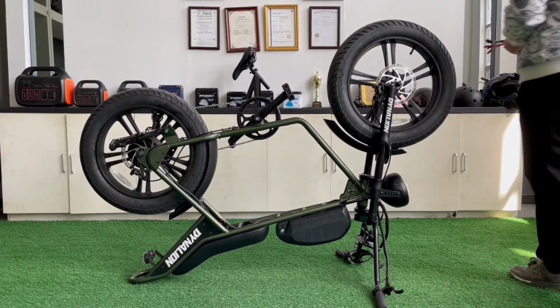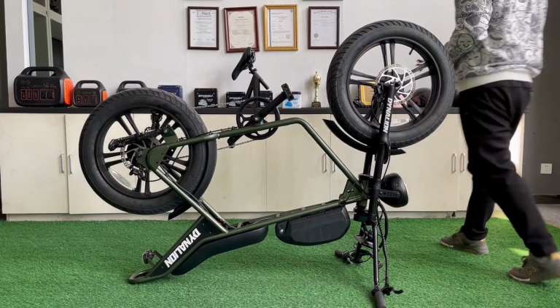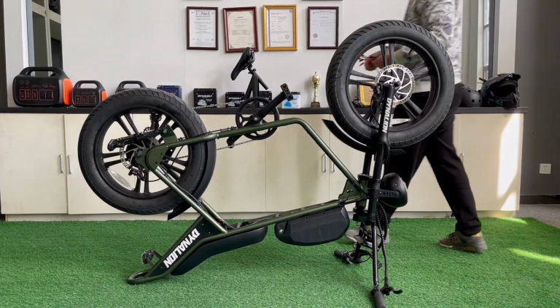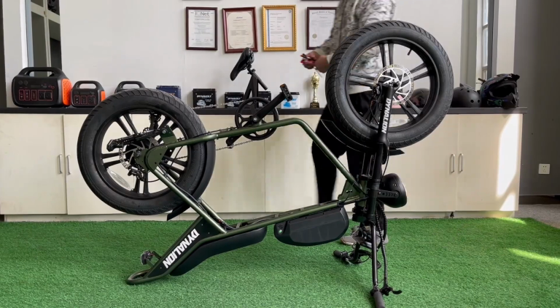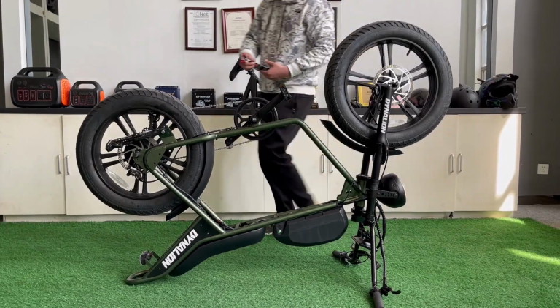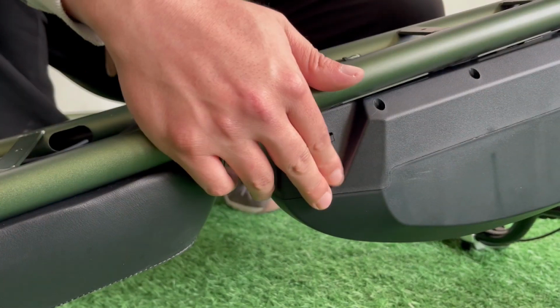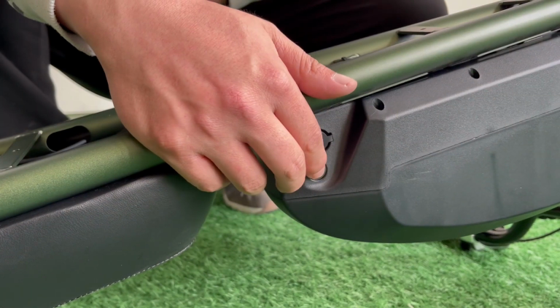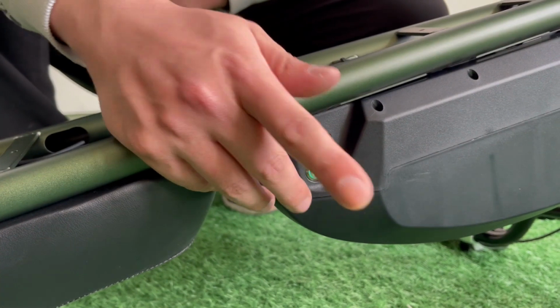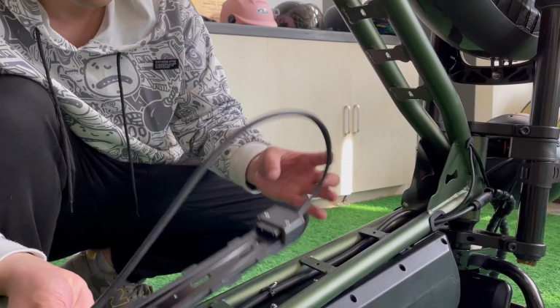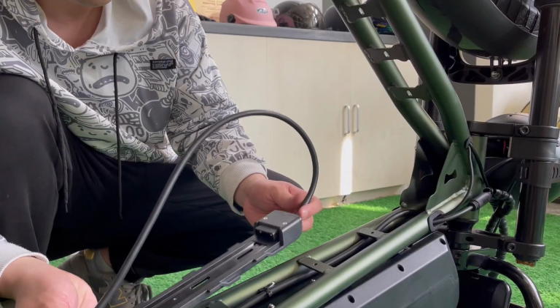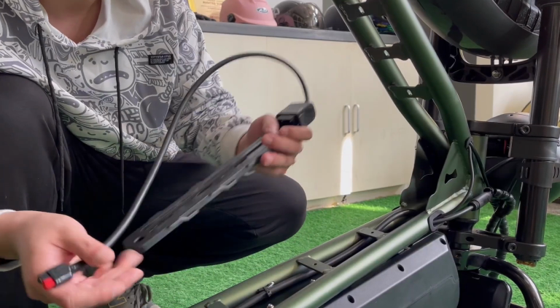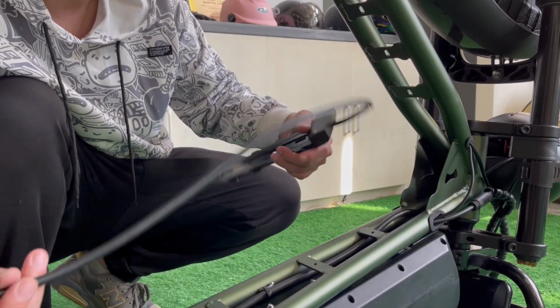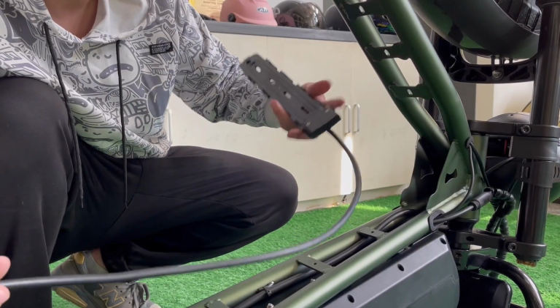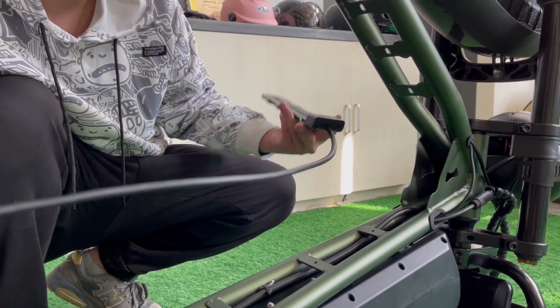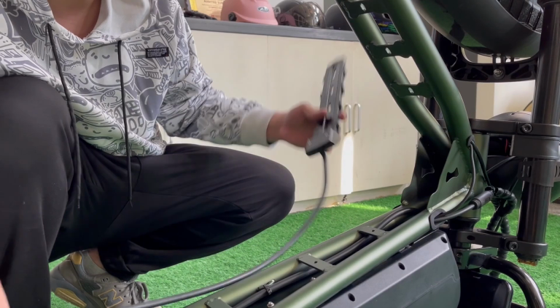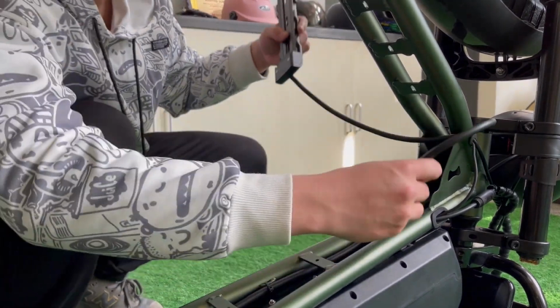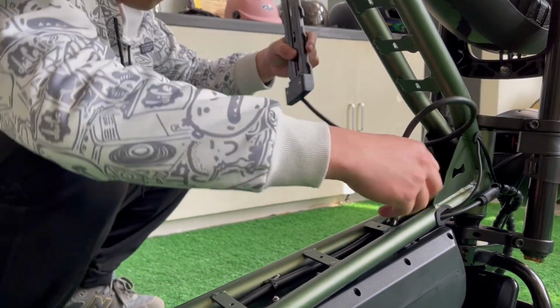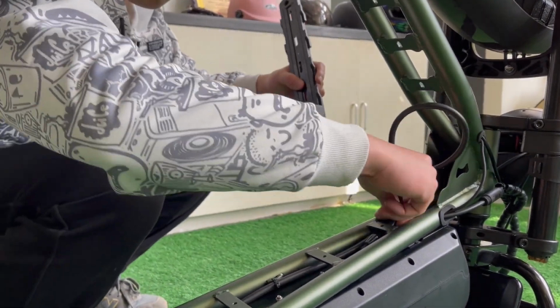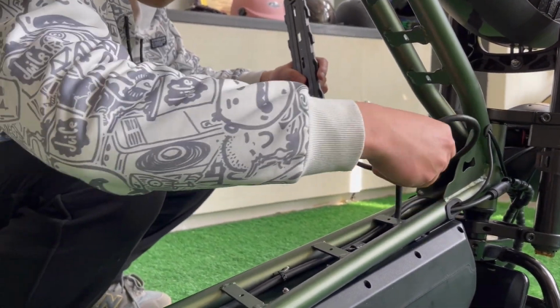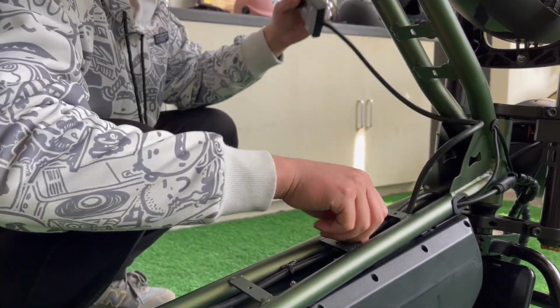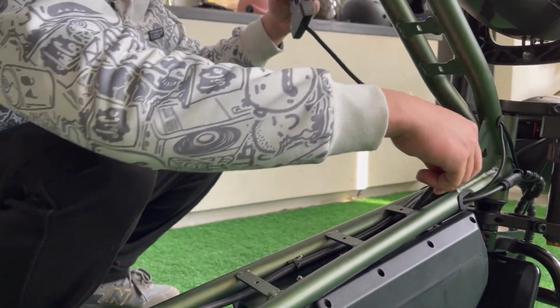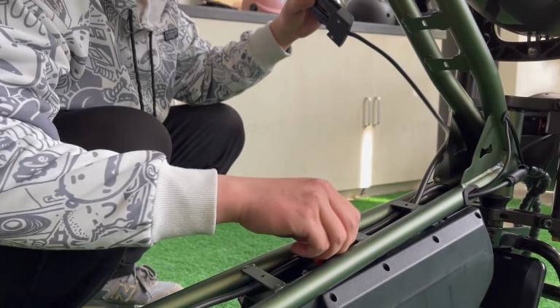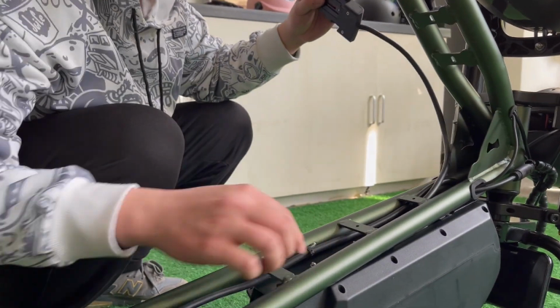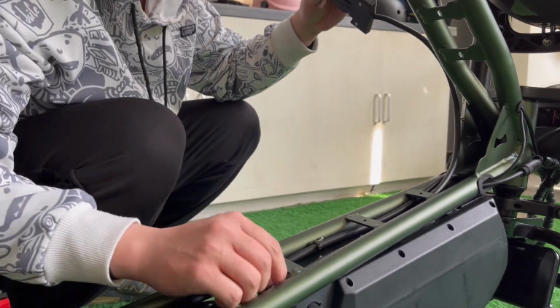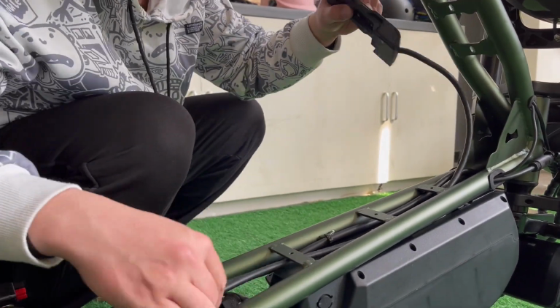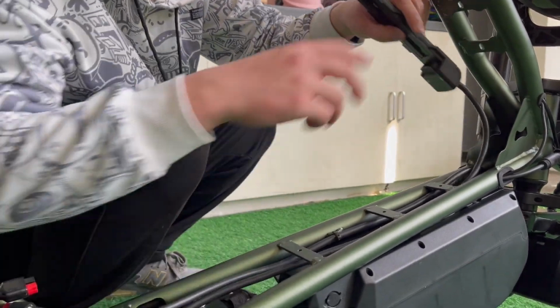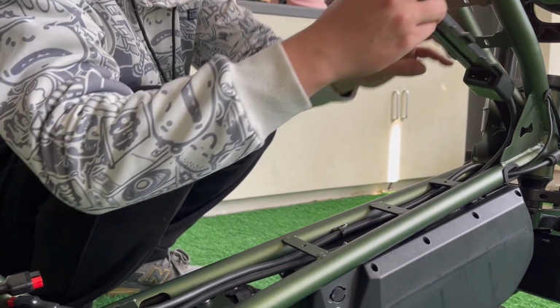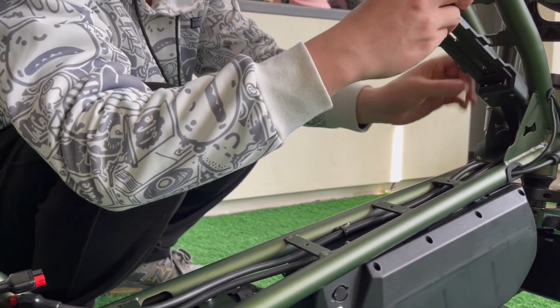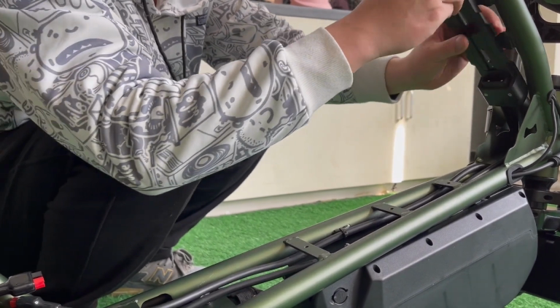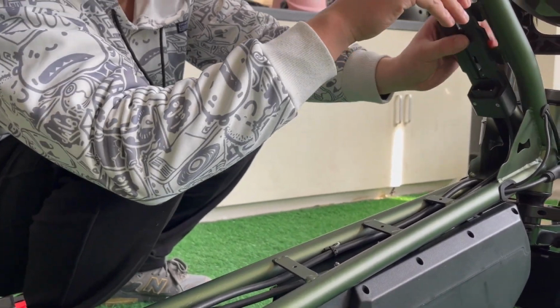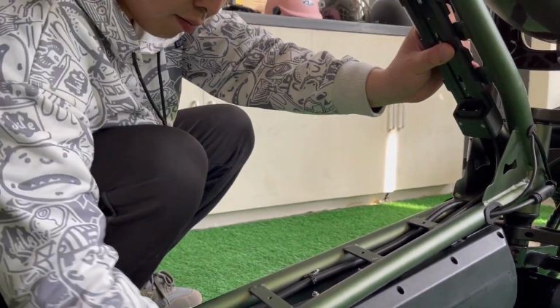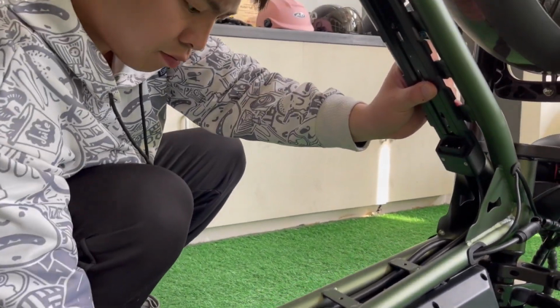First, we turn the e-bike over and turn off the battery. Take out the battery base and thread the wires partially through the frame. Then screw the battery base to the reserved position on the frame.